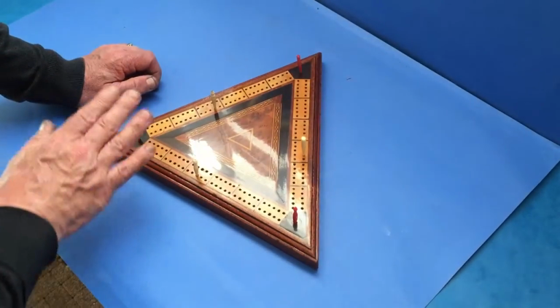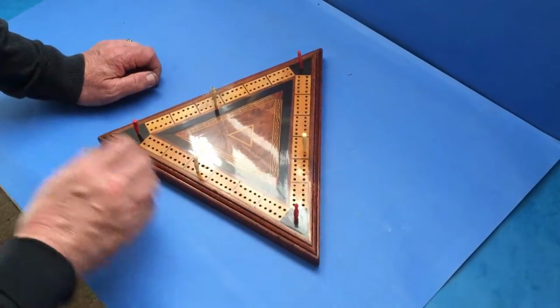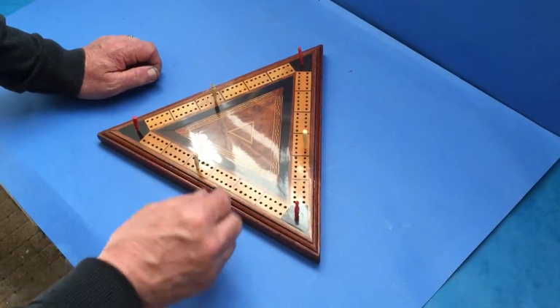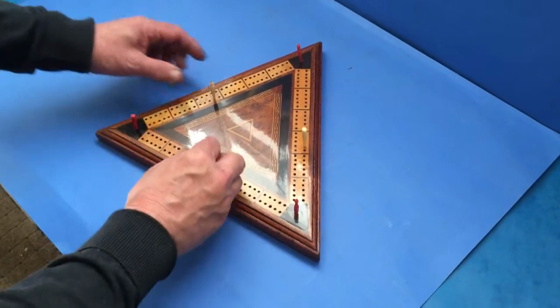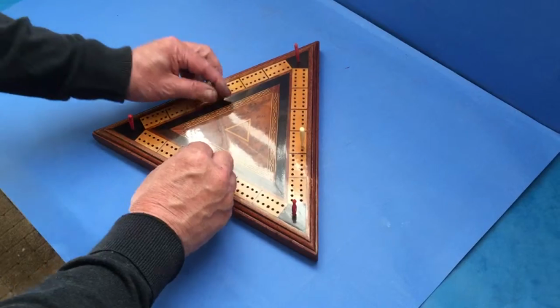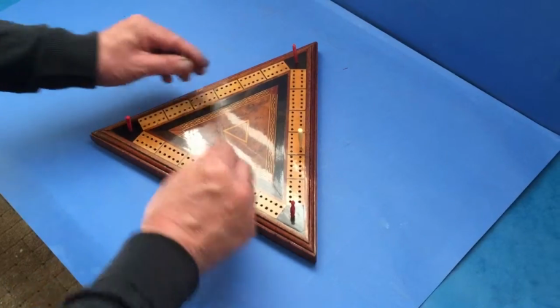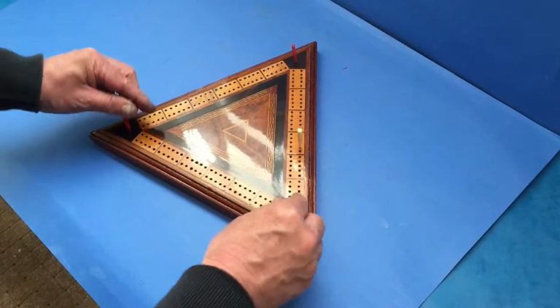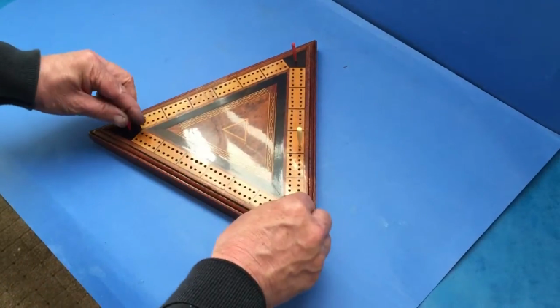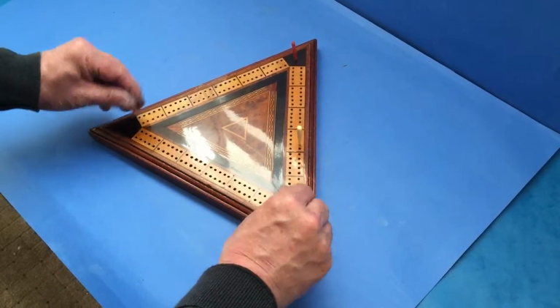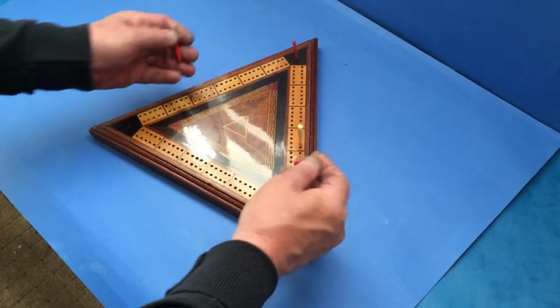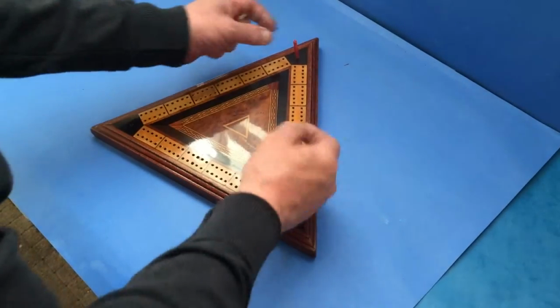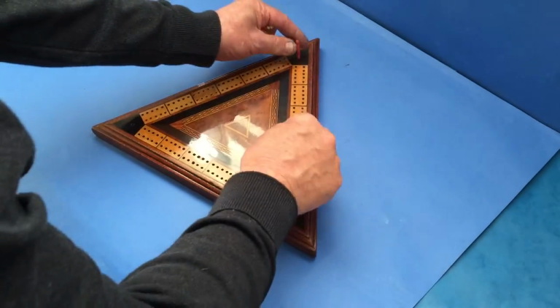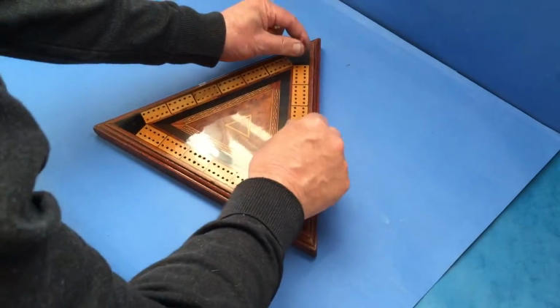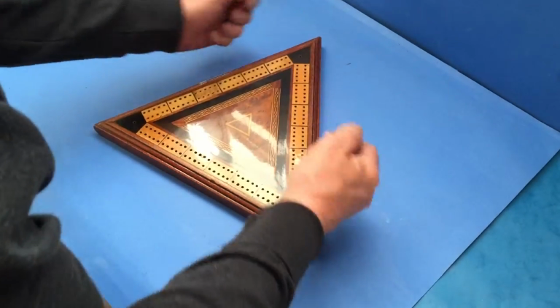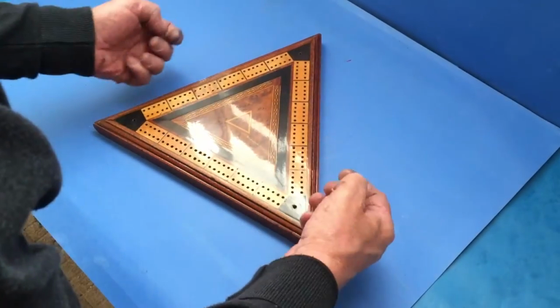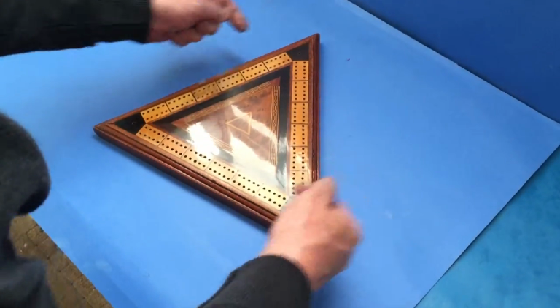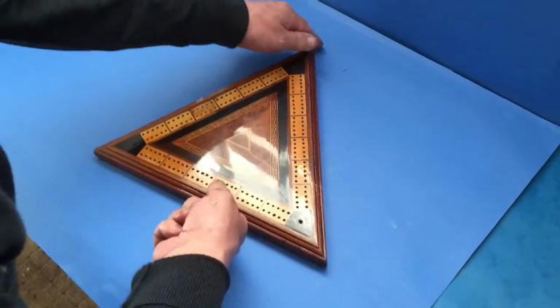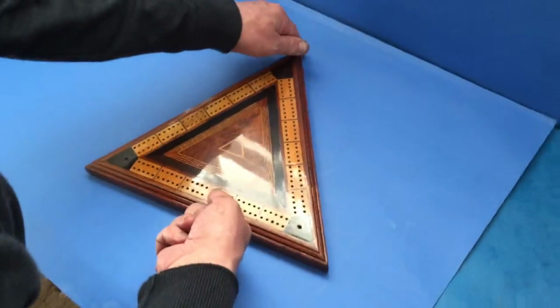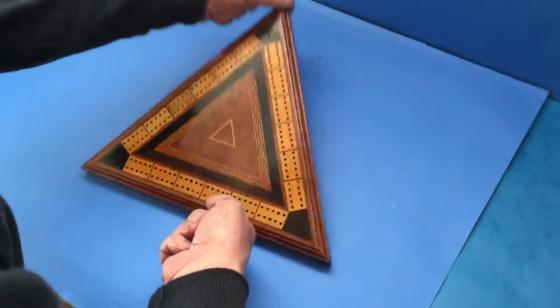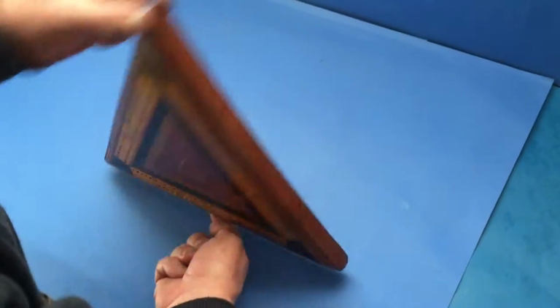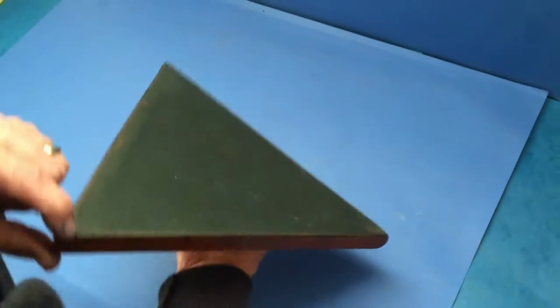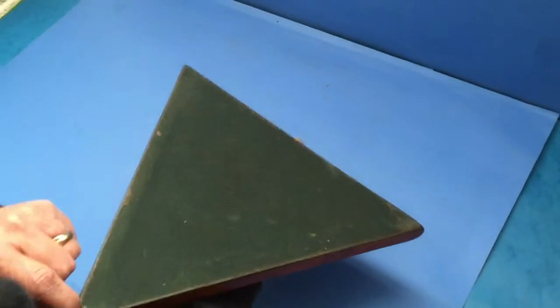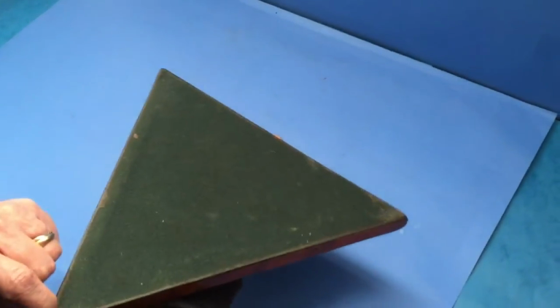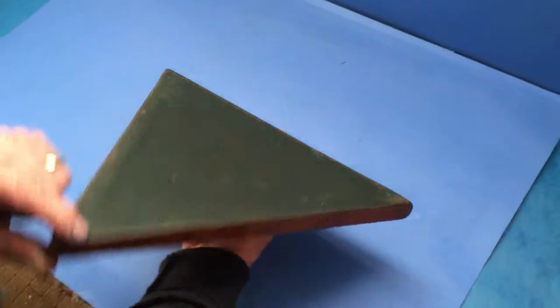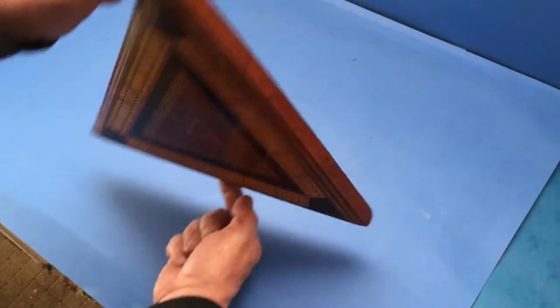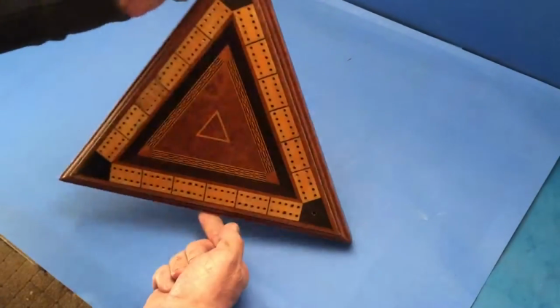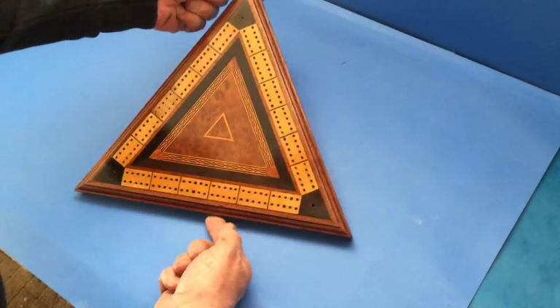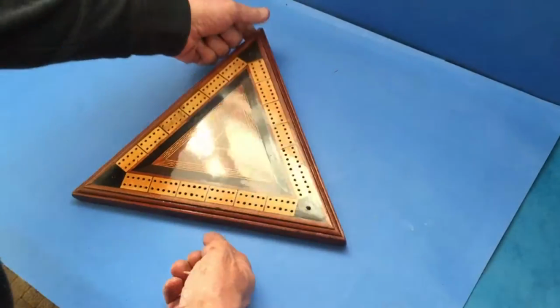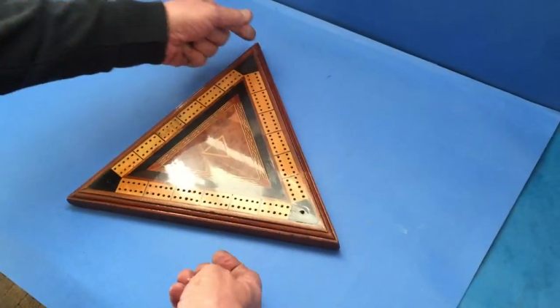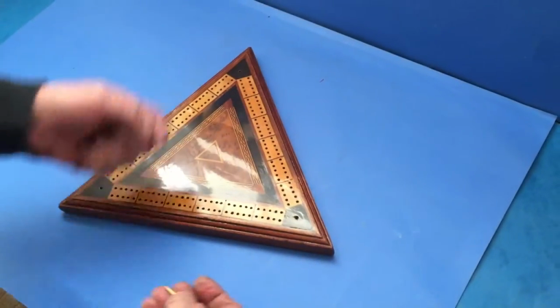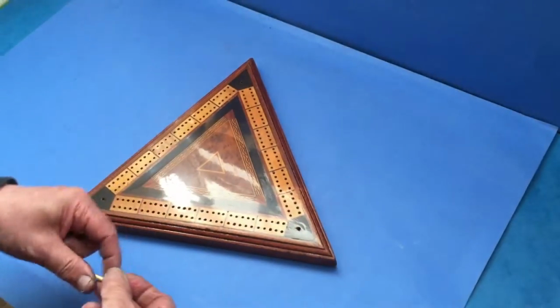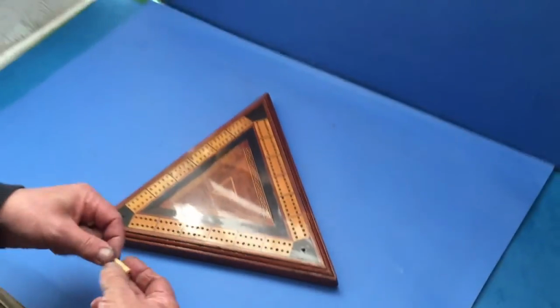The crib pegs are made of bone, and the underneath is all based, and it's in beautiful condition. Thank you very much.